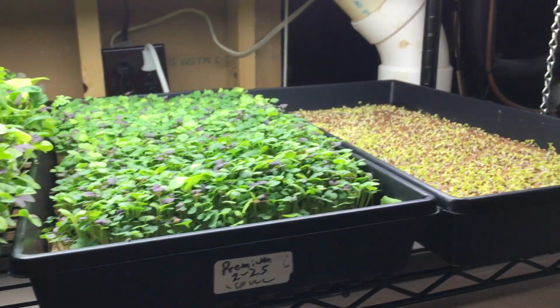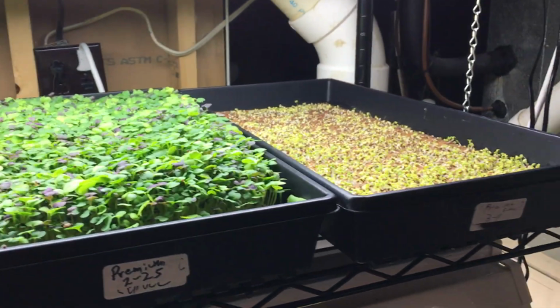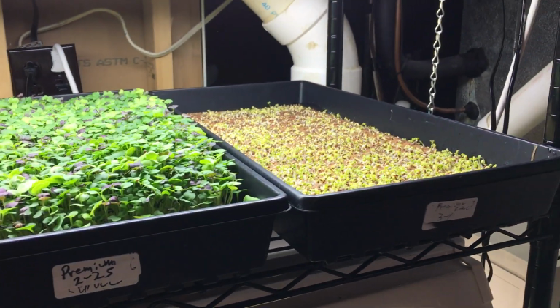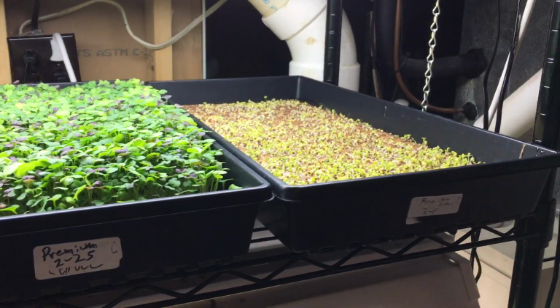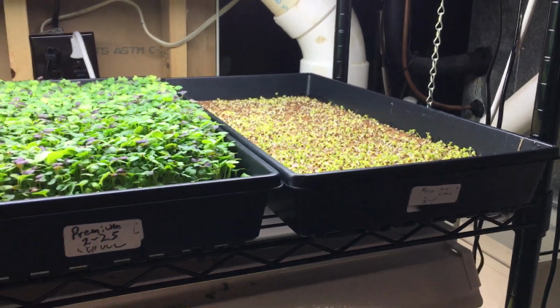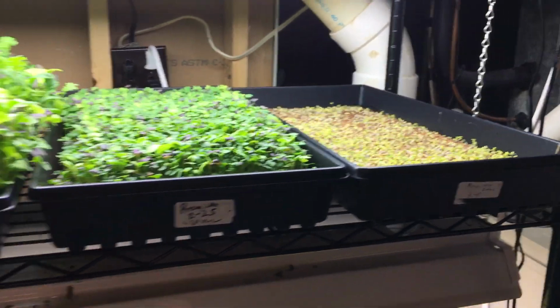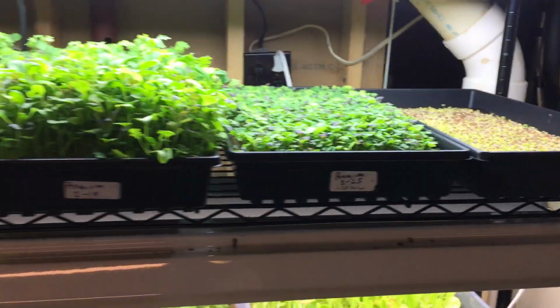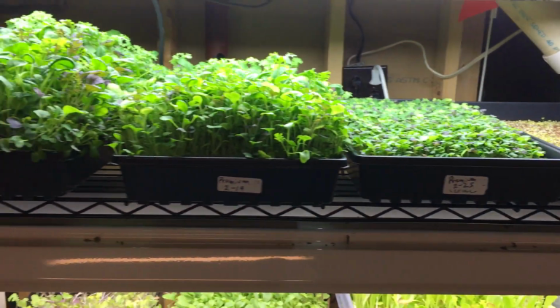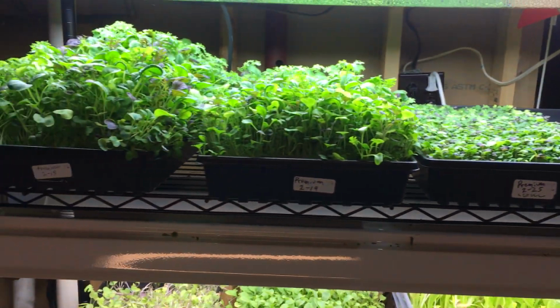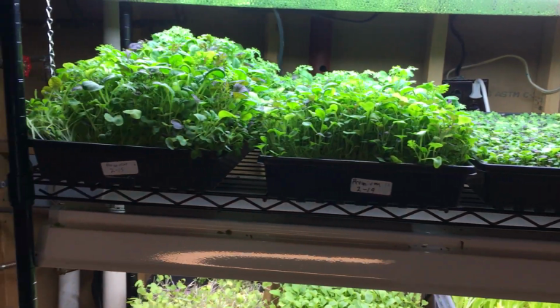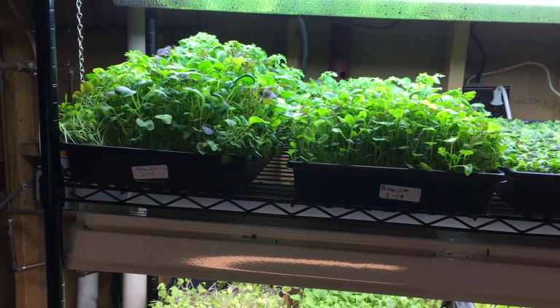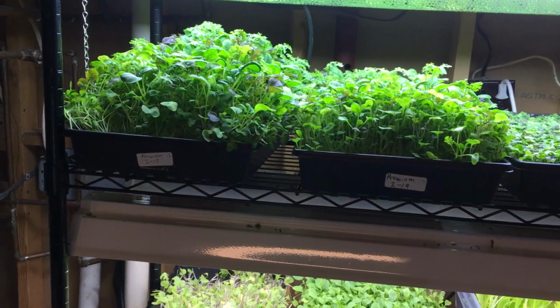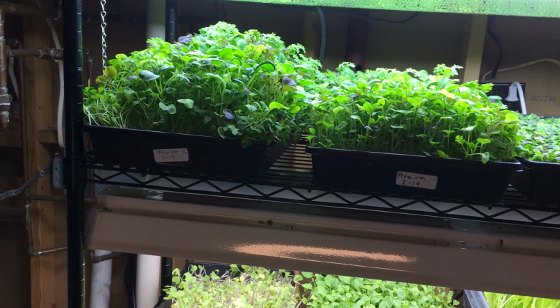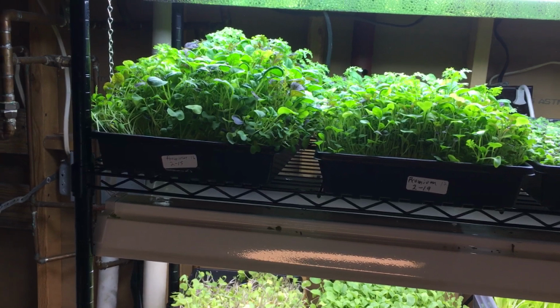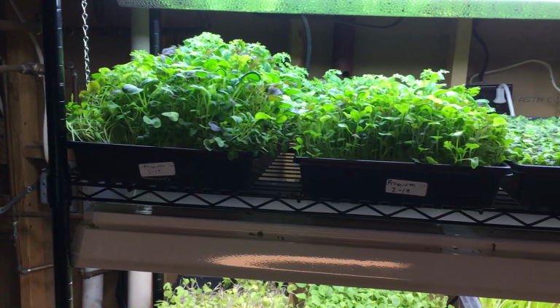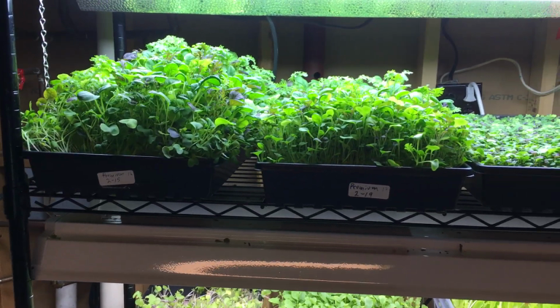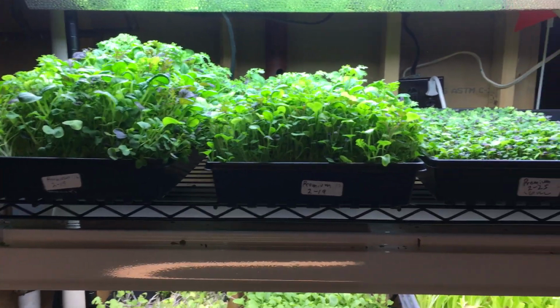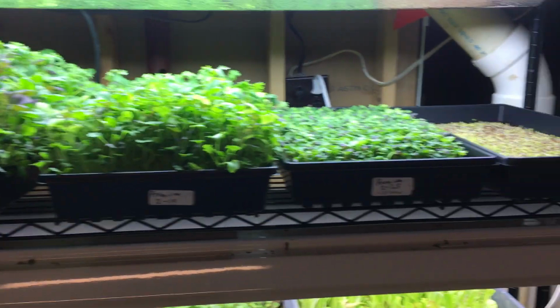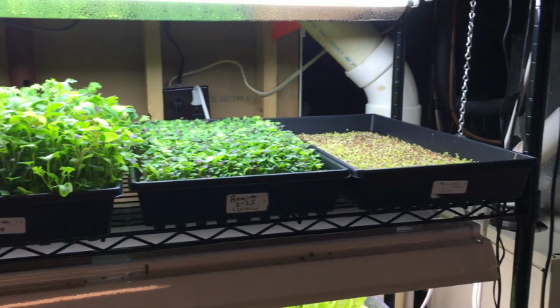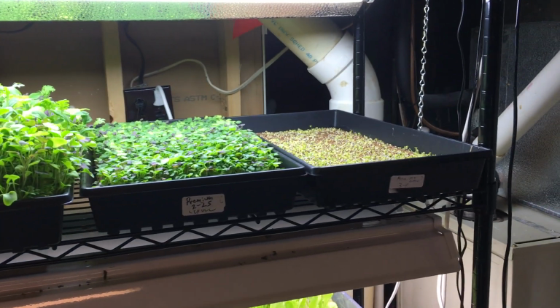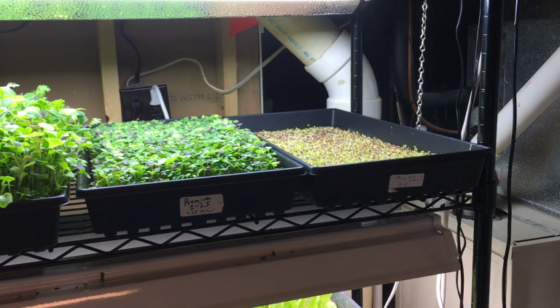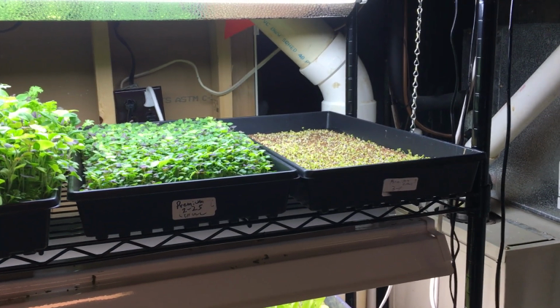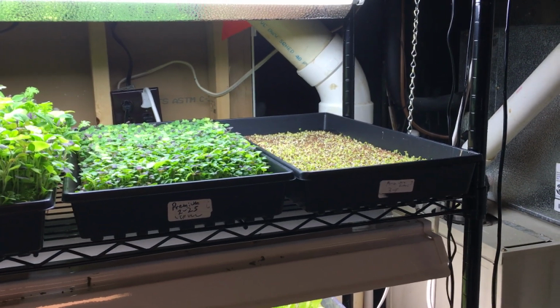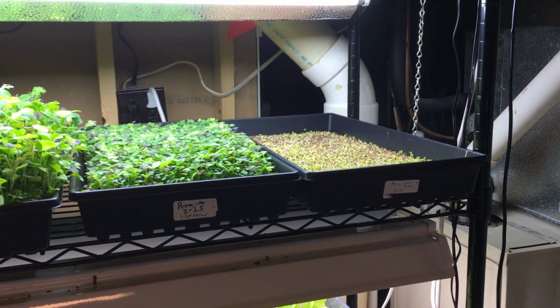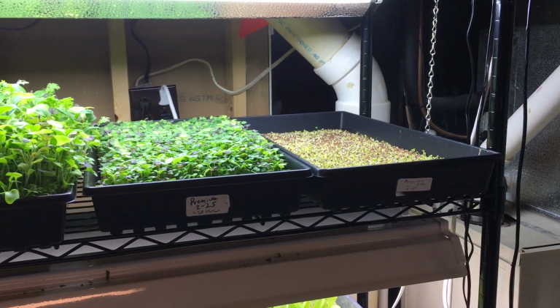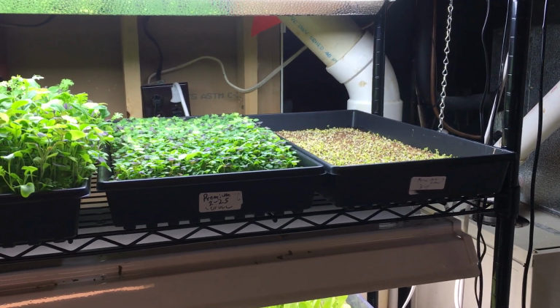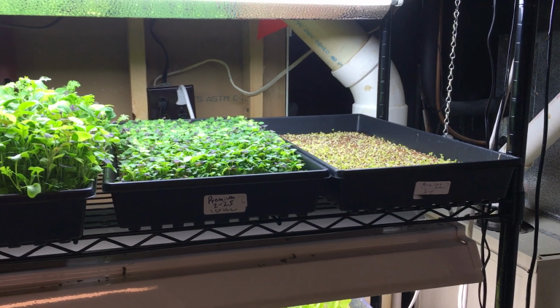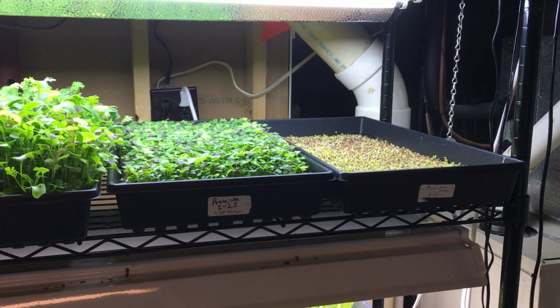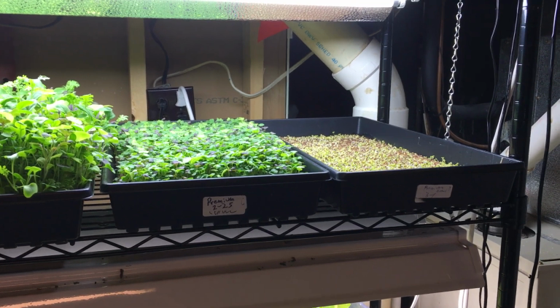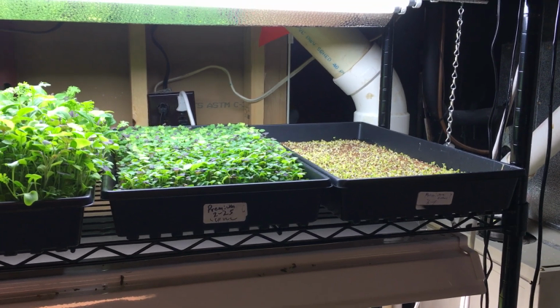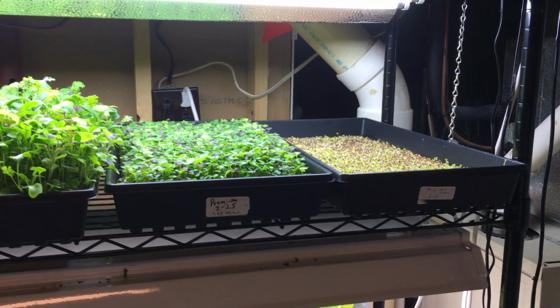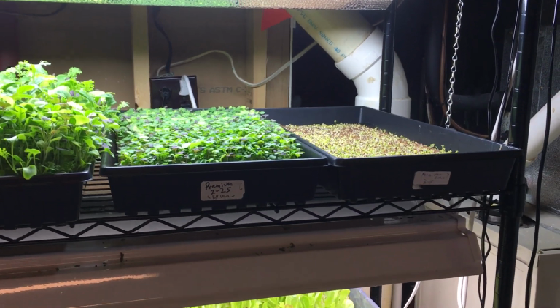It takes about eight flats to provide a family of two with a big salad every day, in a very small space.